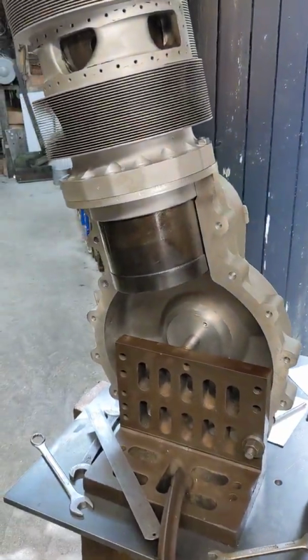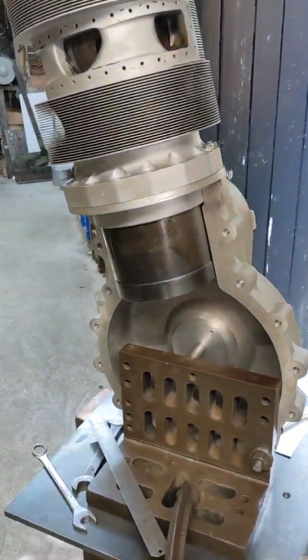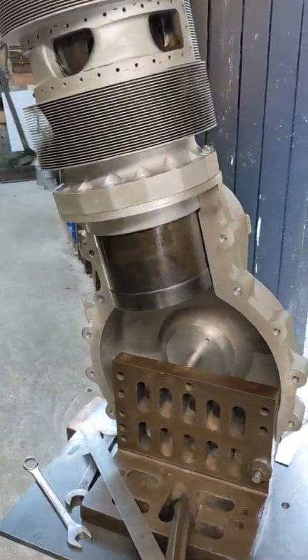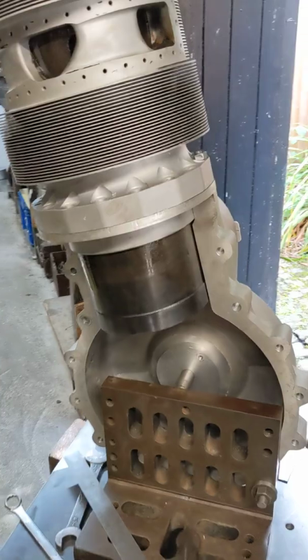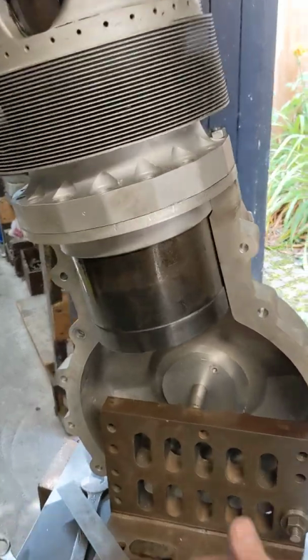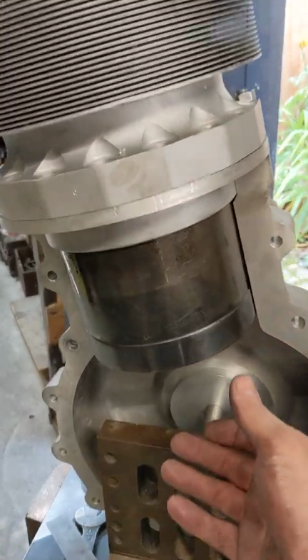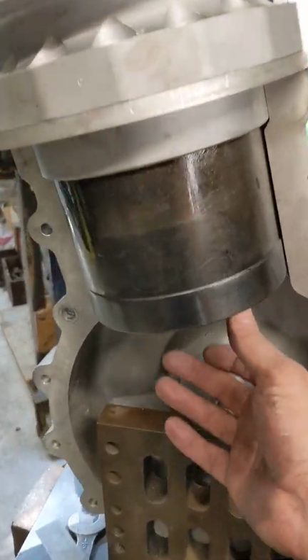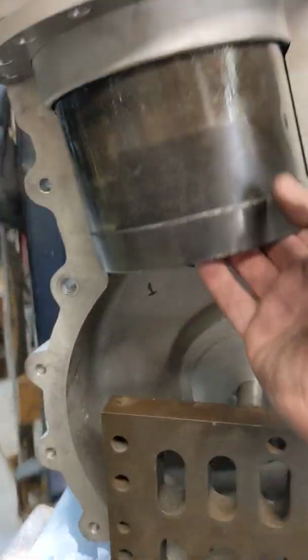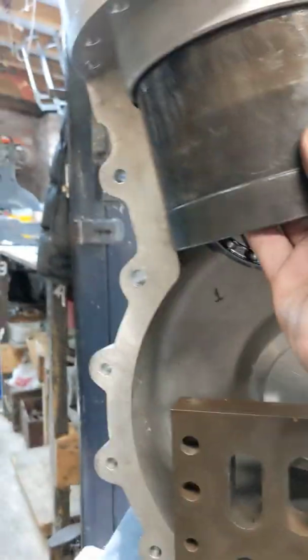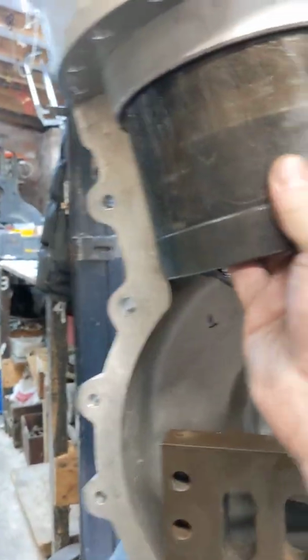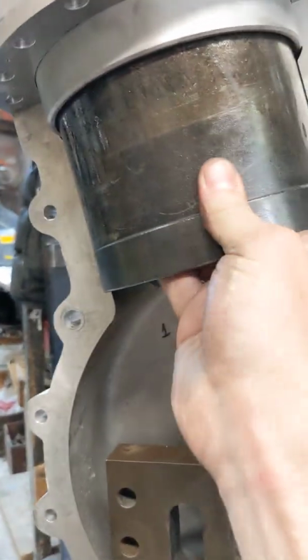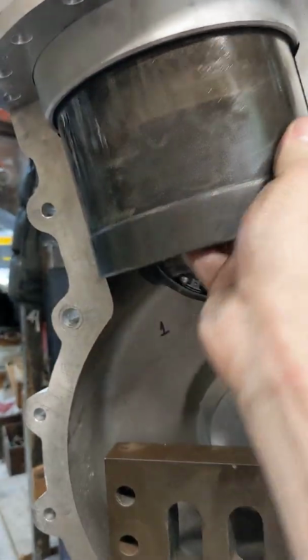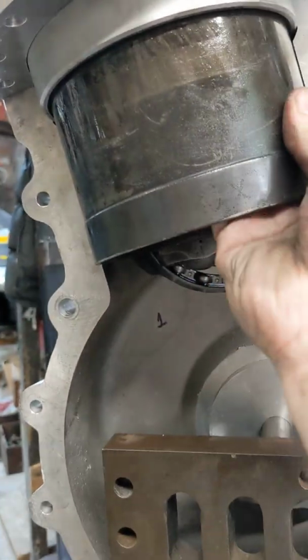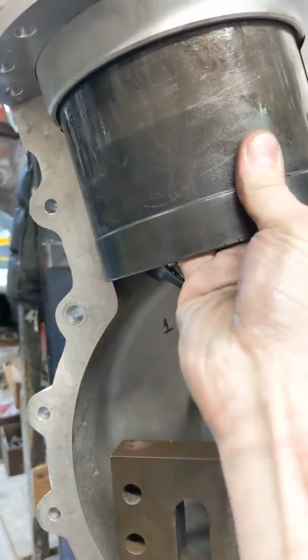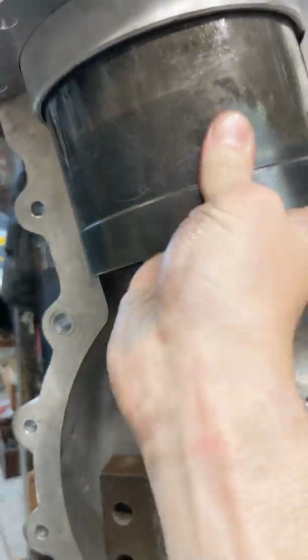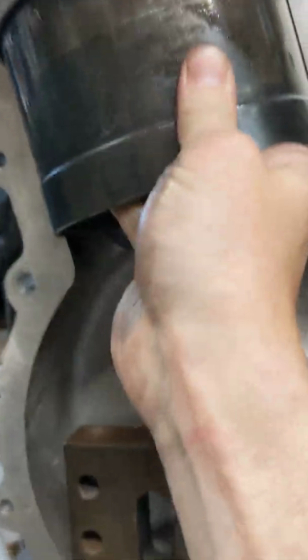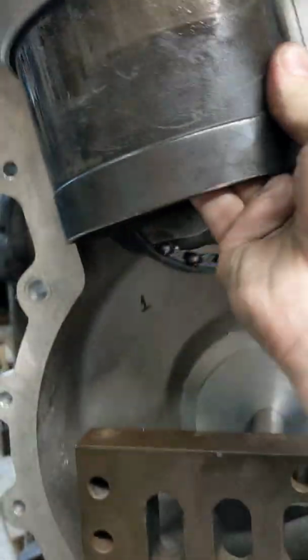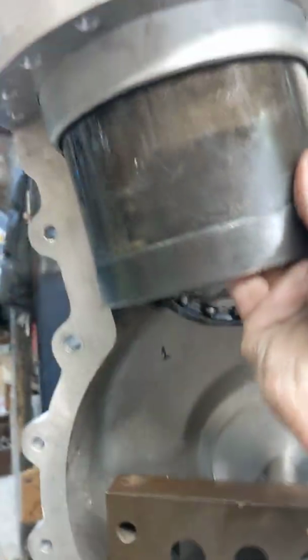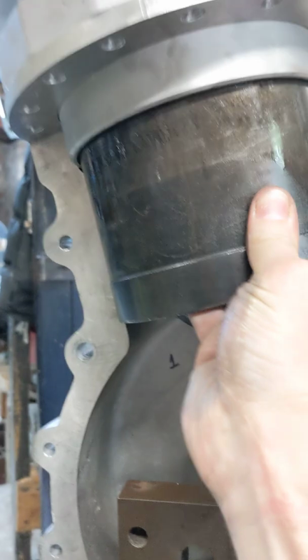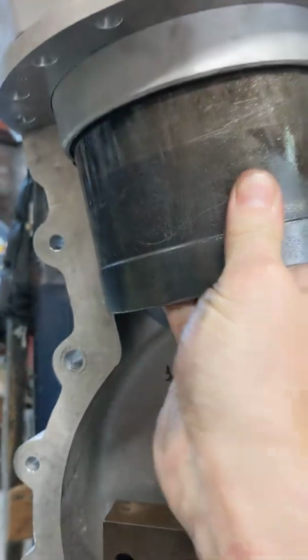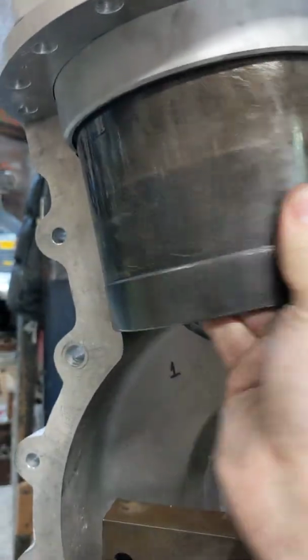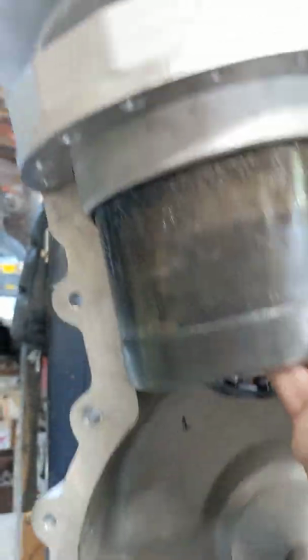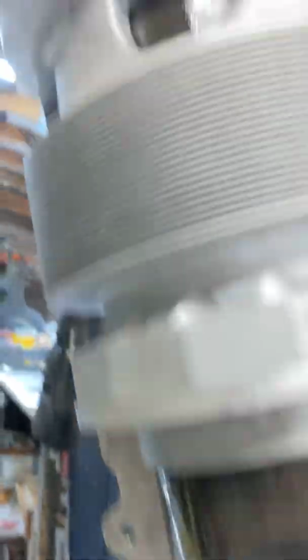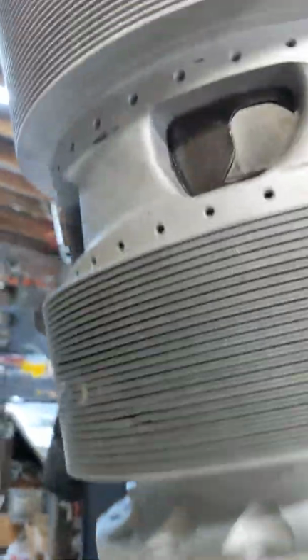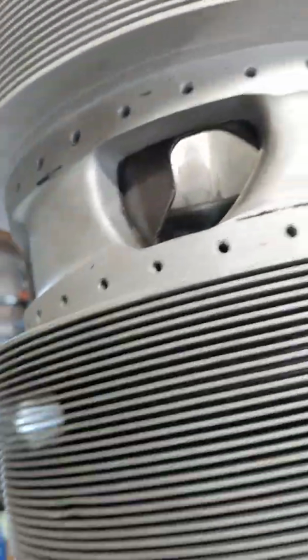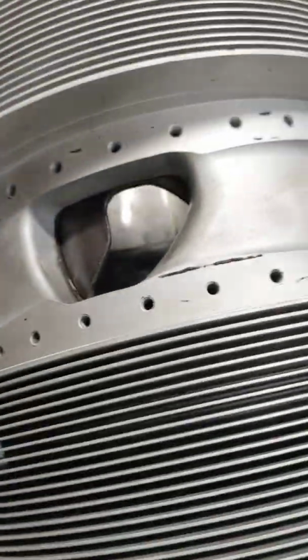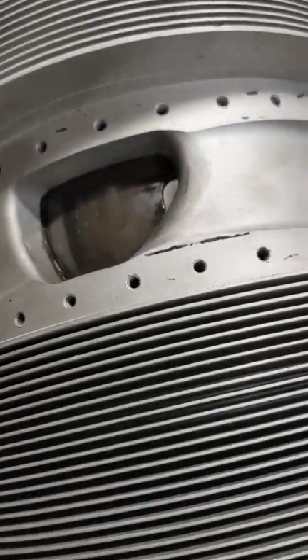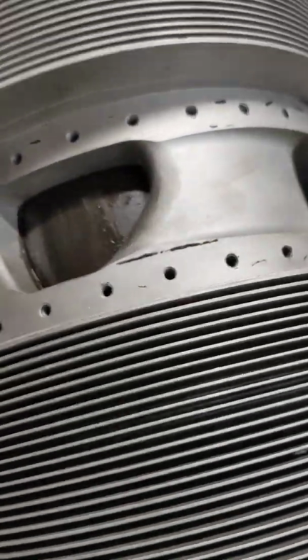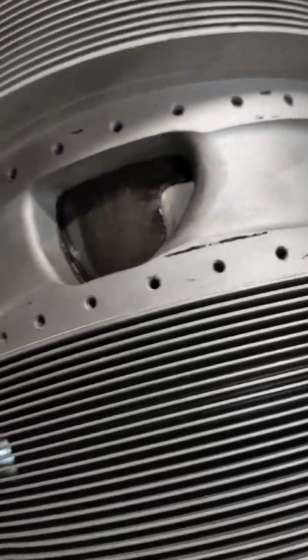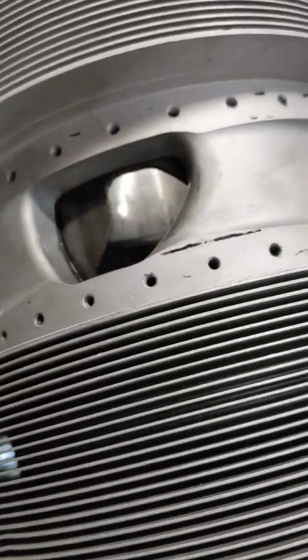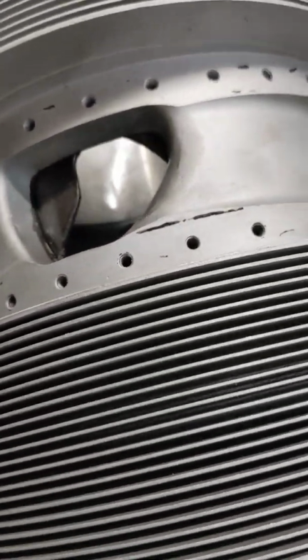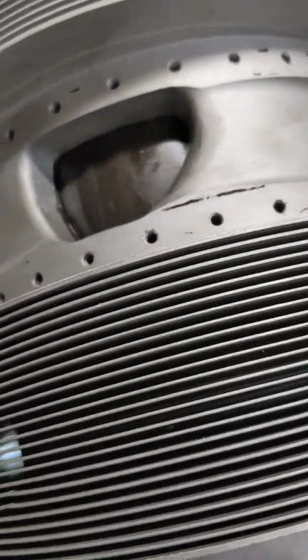What's happening around here is you can see that the sleeve goes up and down and also rotates, because it's on a crank, and that opens and closes the valves on the engine.